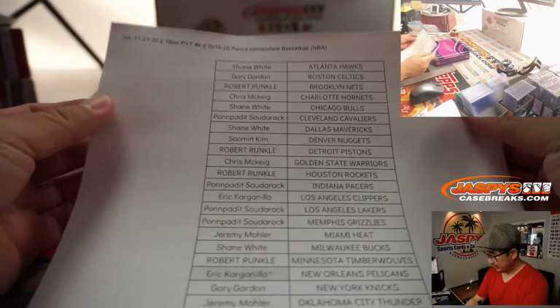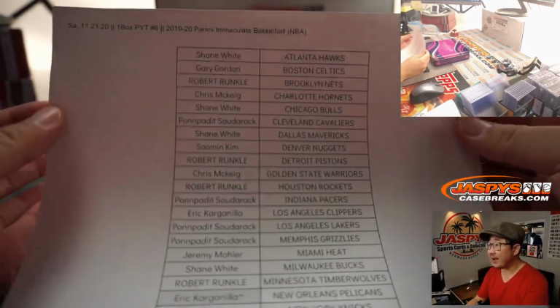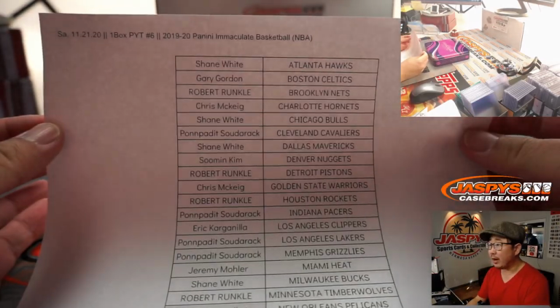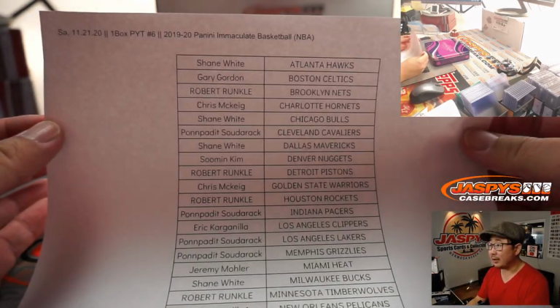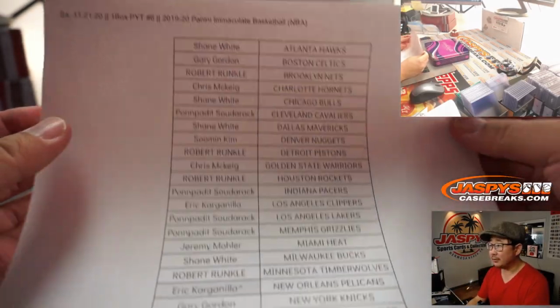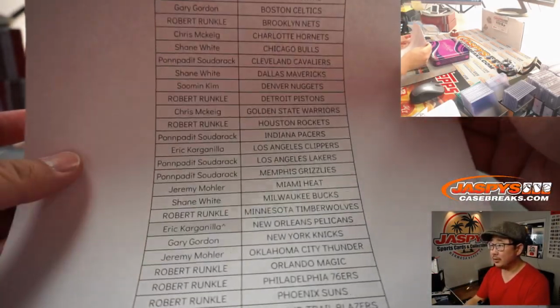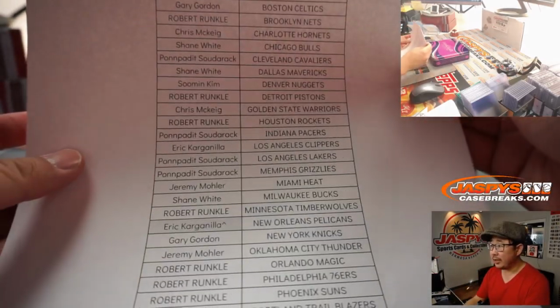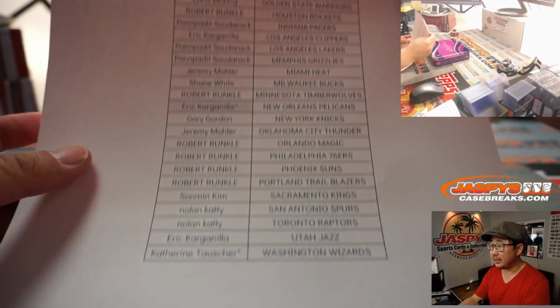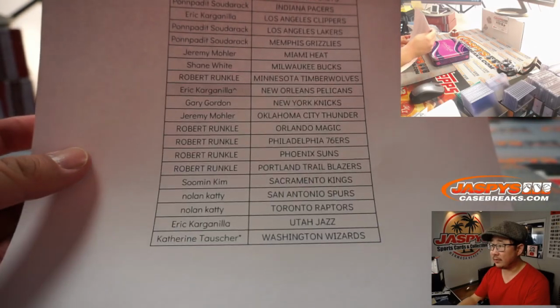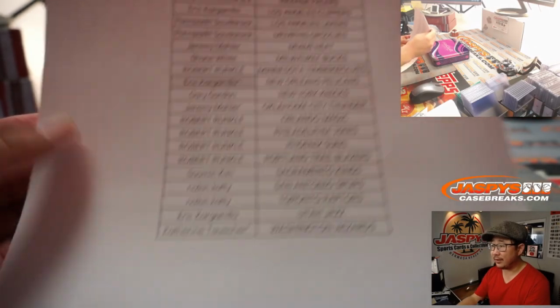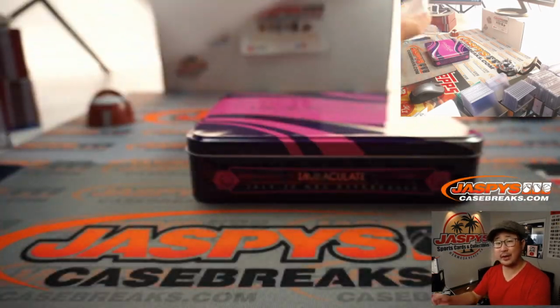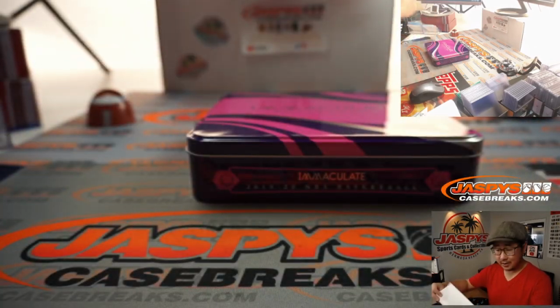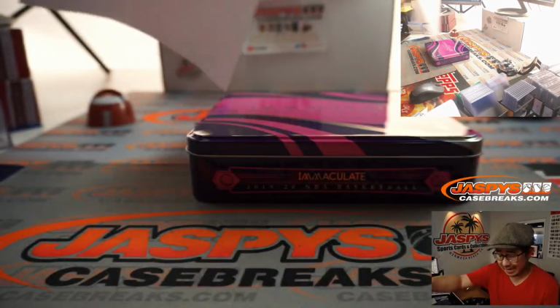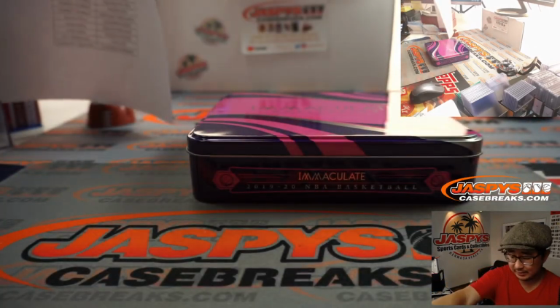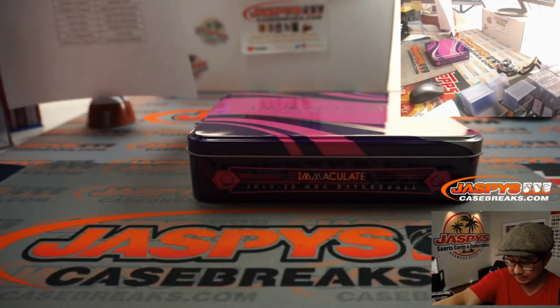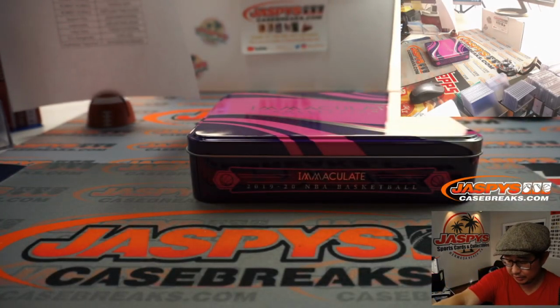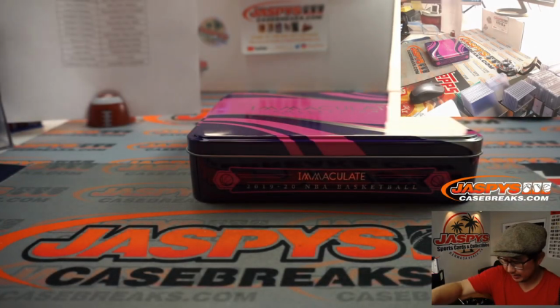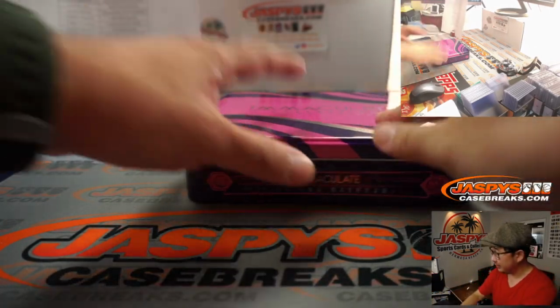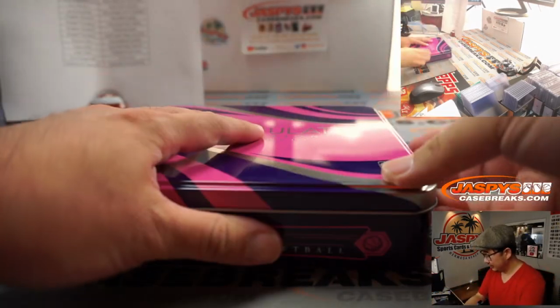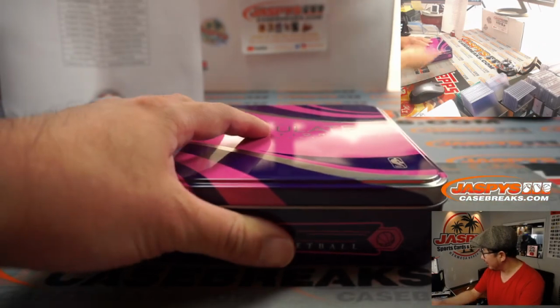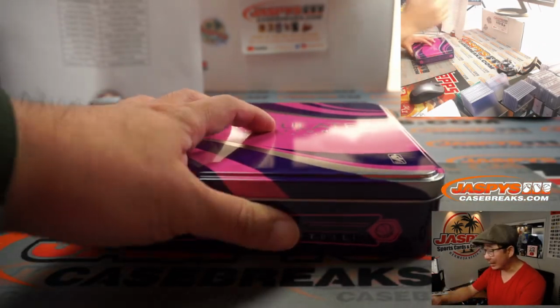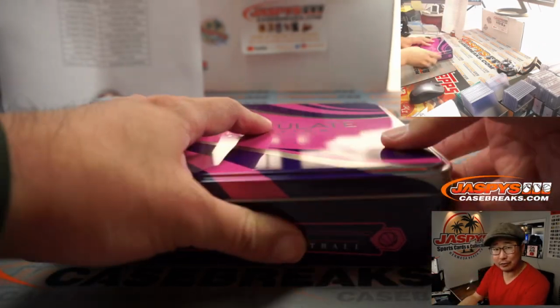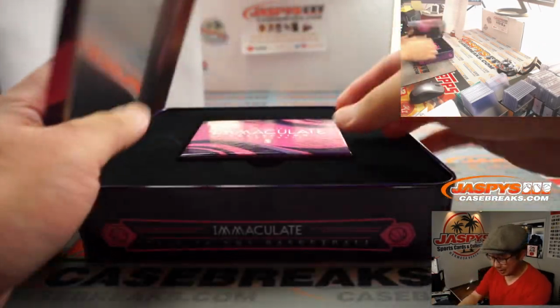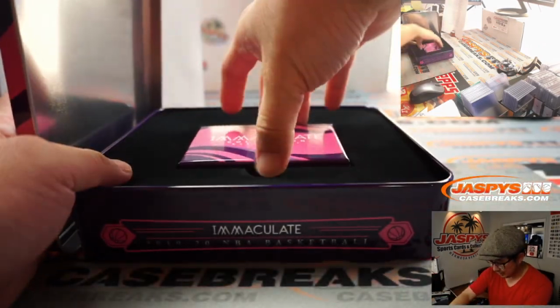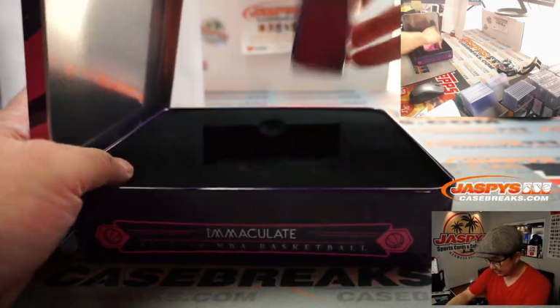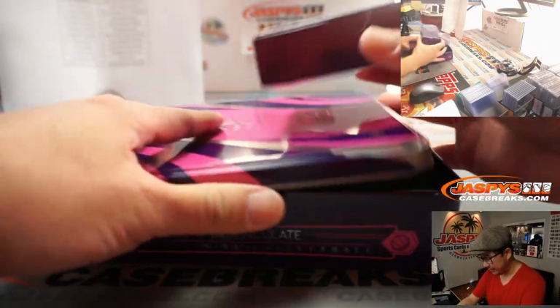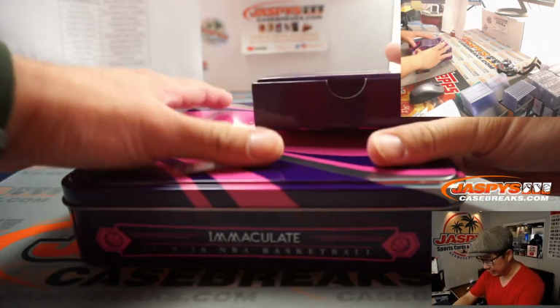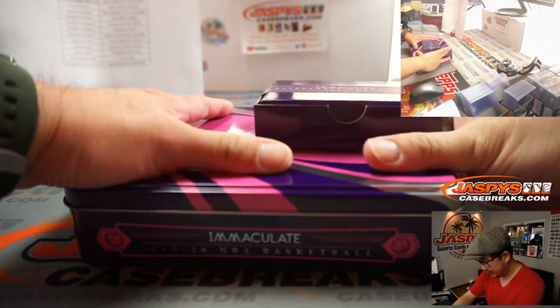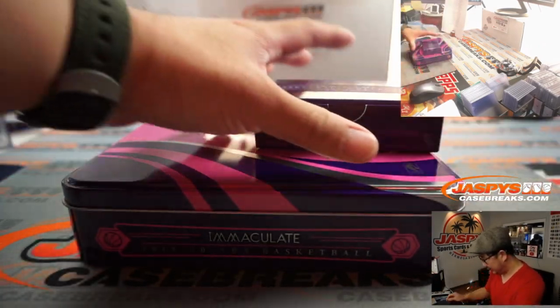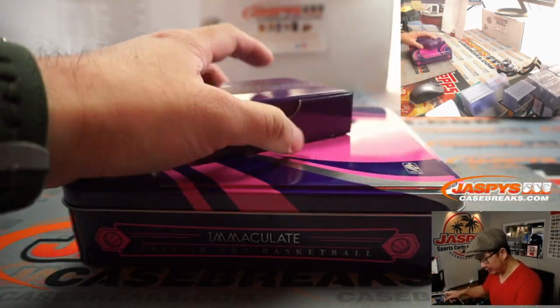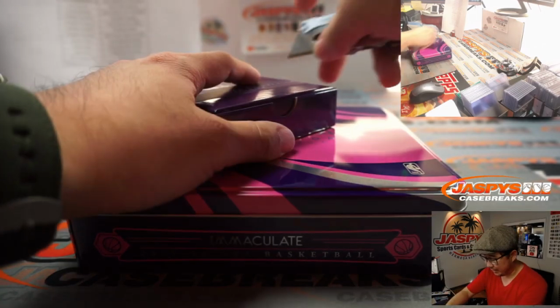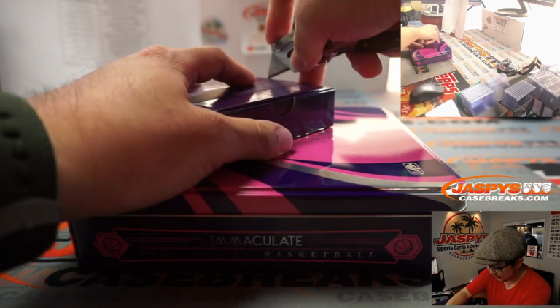Here's the final printout right here. Break number six. Thanks for spending your Saturday with us, ladies and gentlemen — we appreciate that. I know there's a lot of college football on and all sorts of different things, but I appreciate you spending a little bit of time with us too.